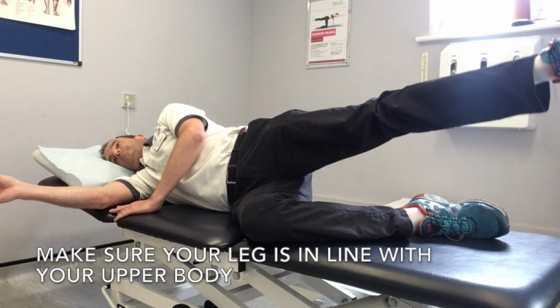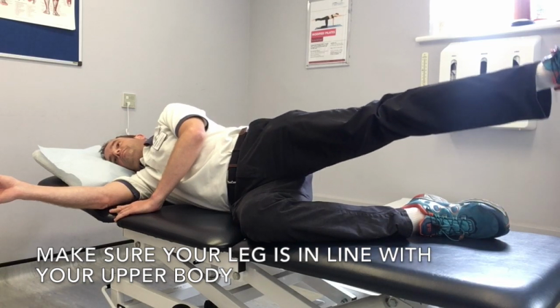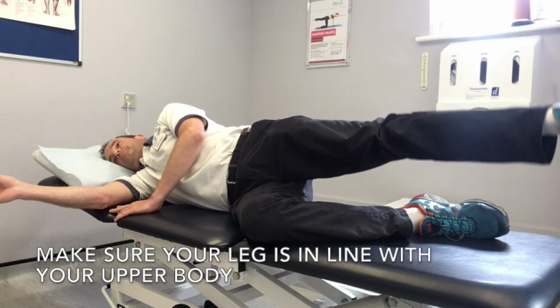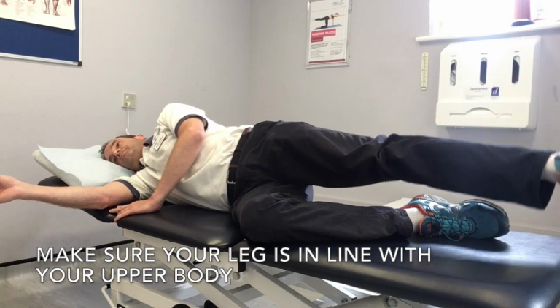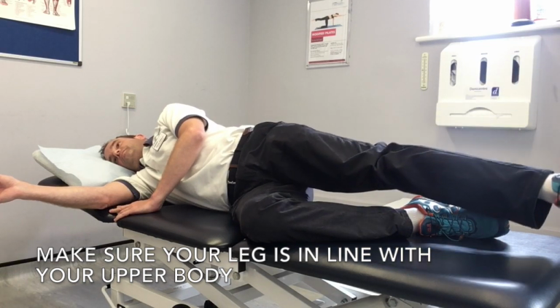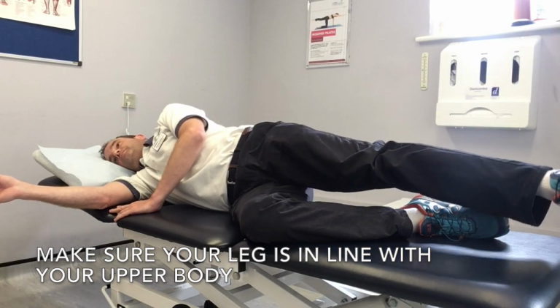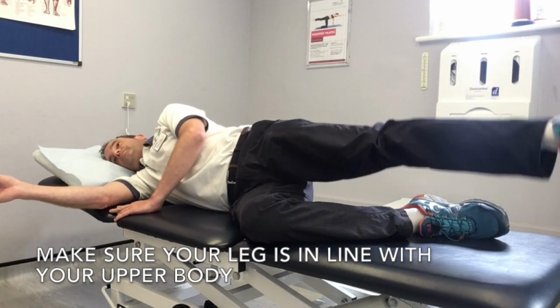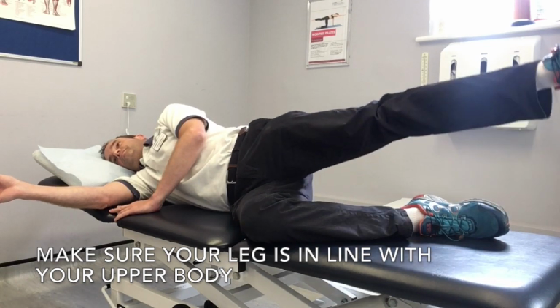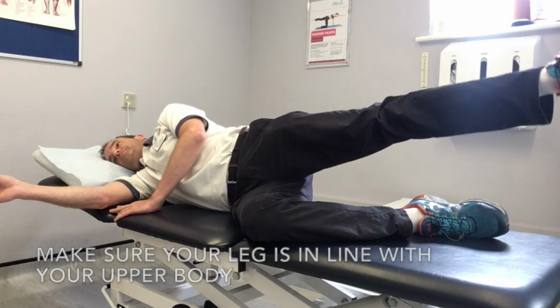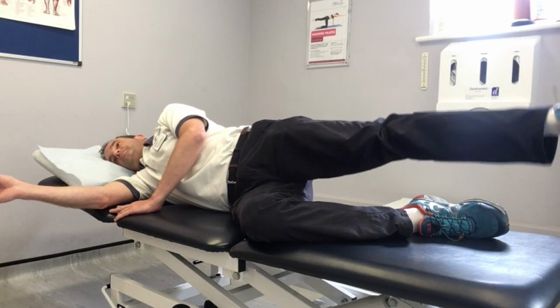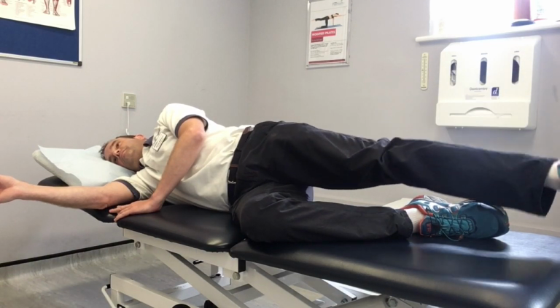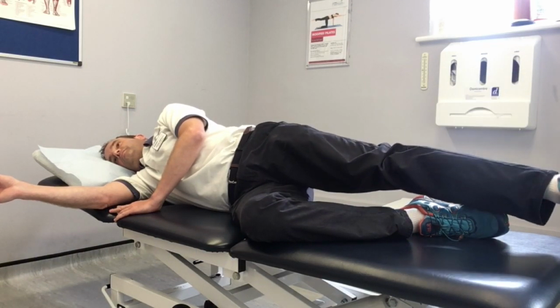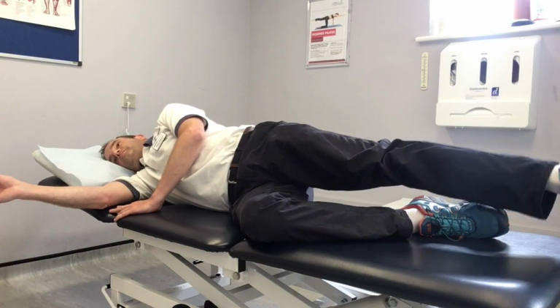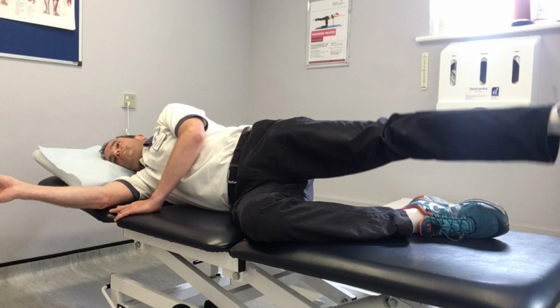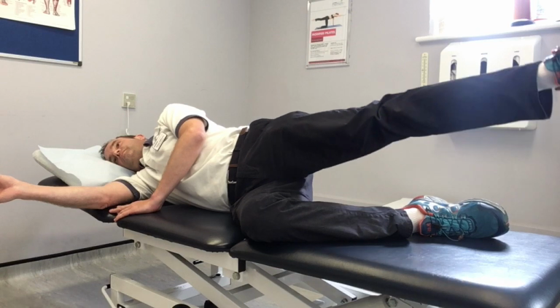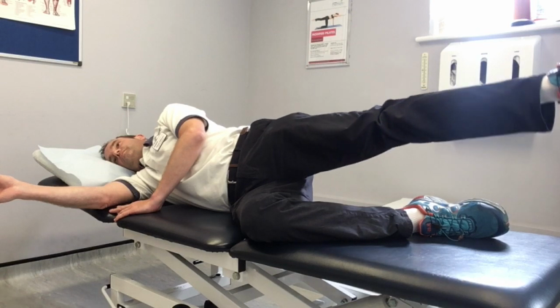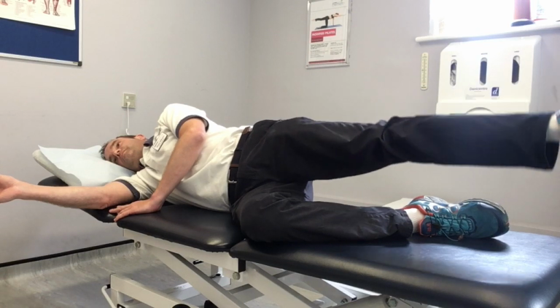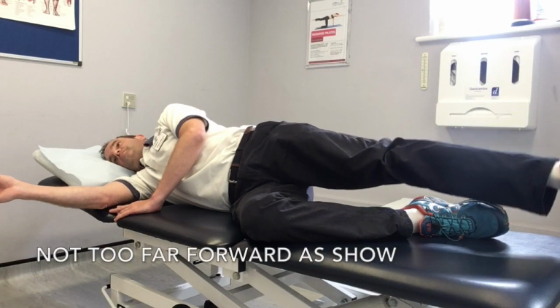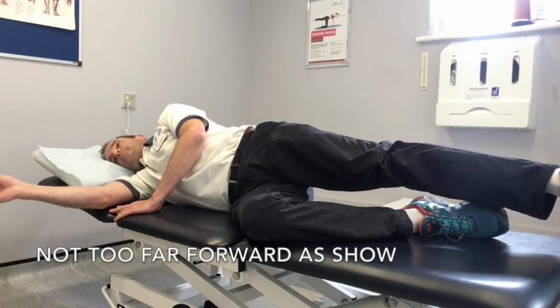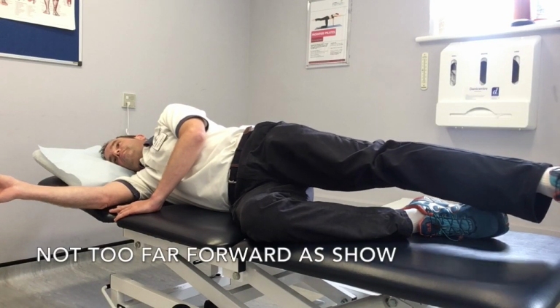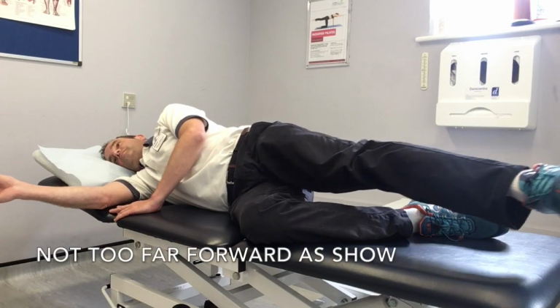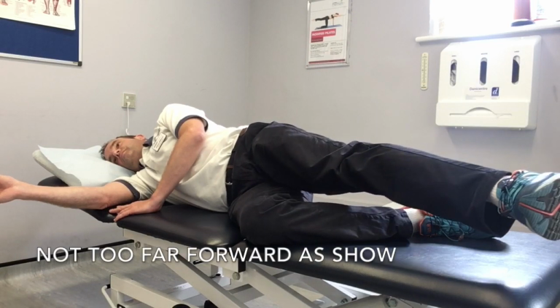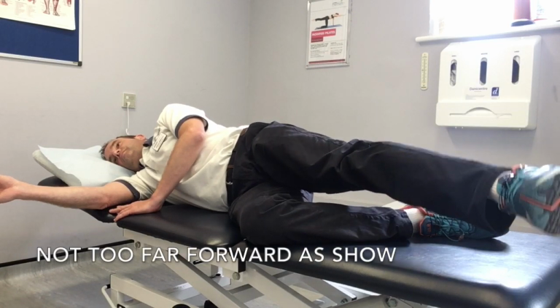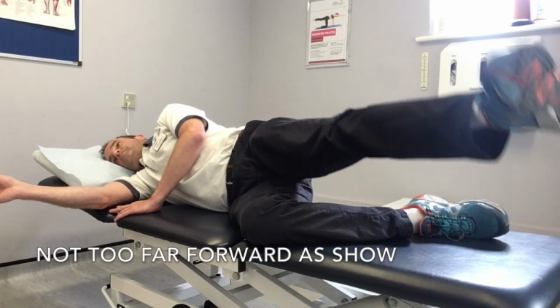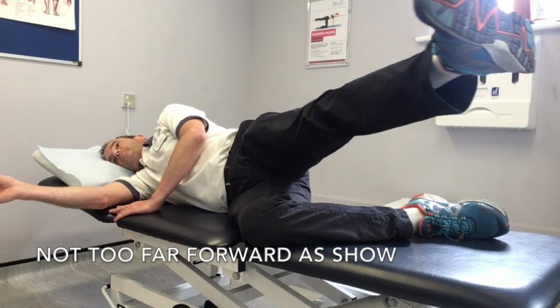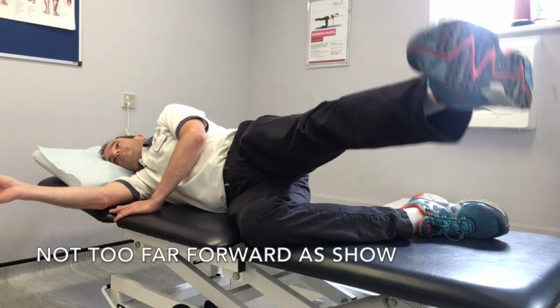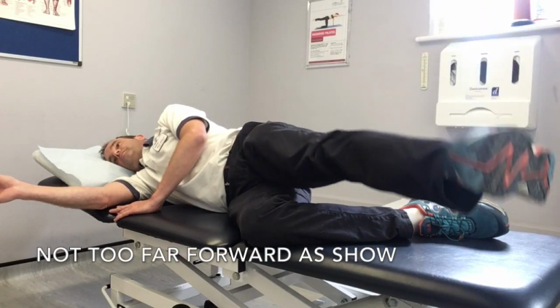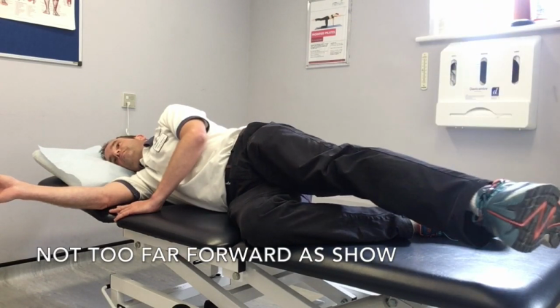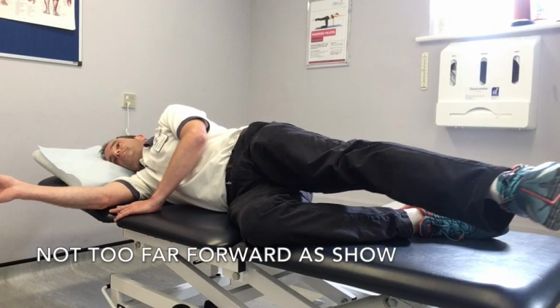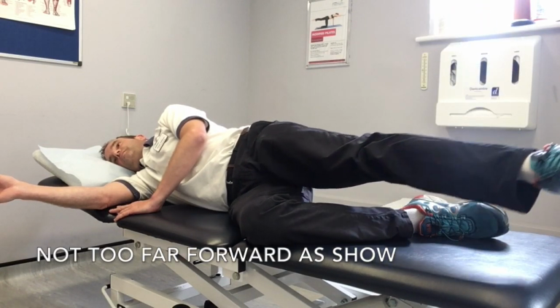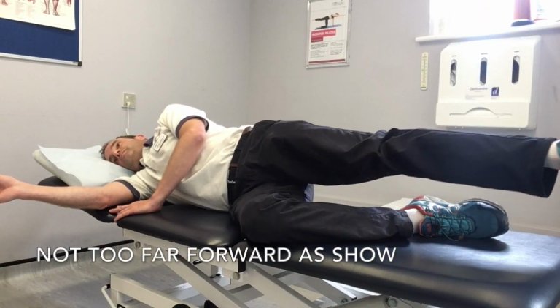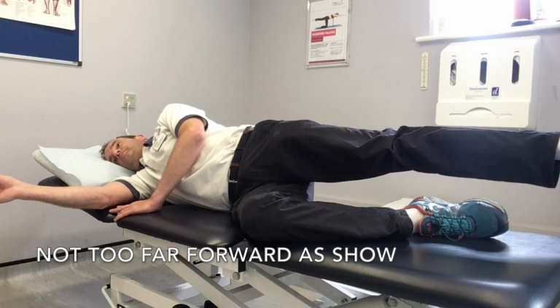To do the exercise, have your top leg parallel to the floor as shown, and it should be in line with your upper body and not too far forward as demonstrated on the screen.